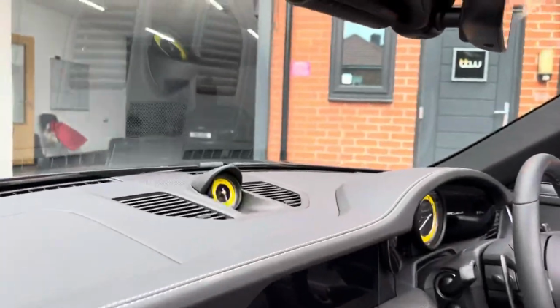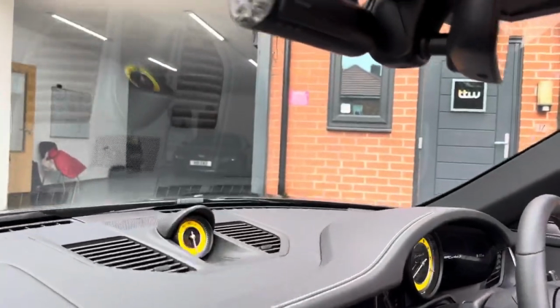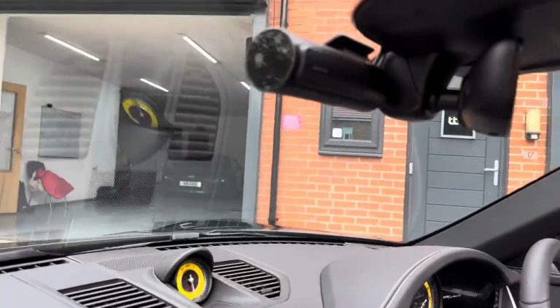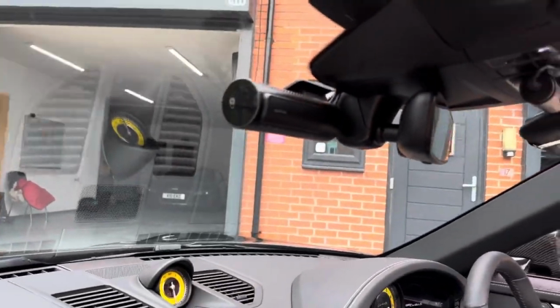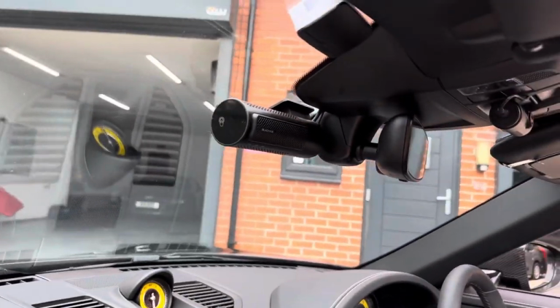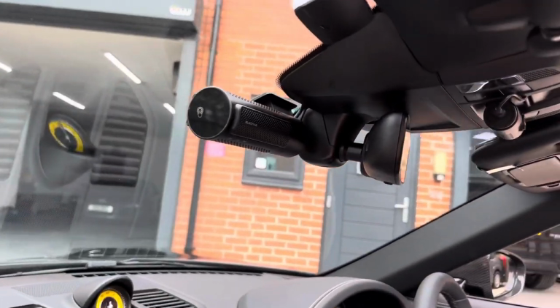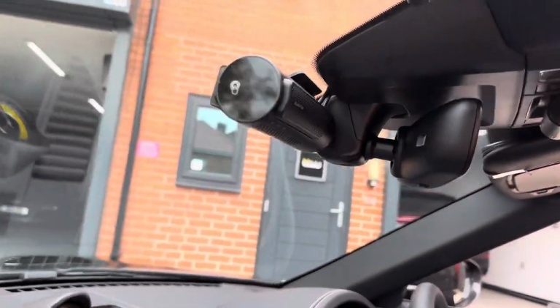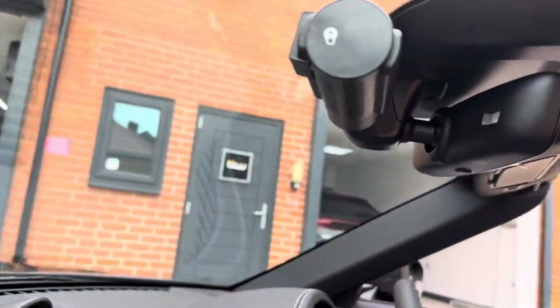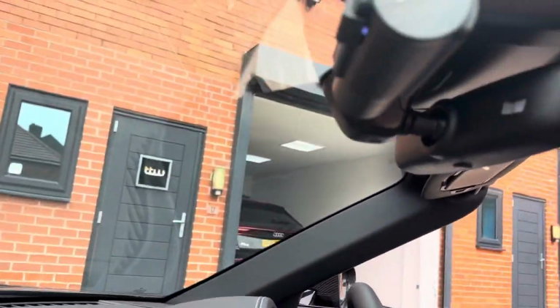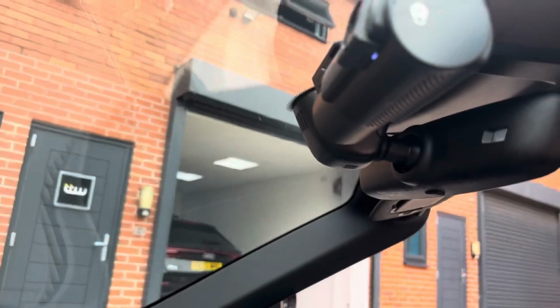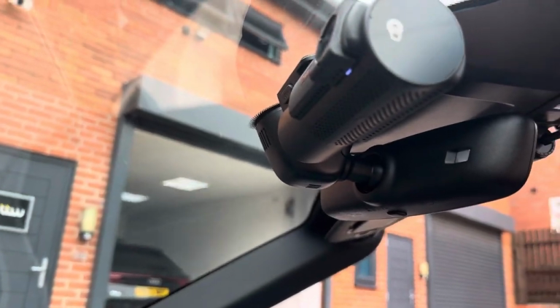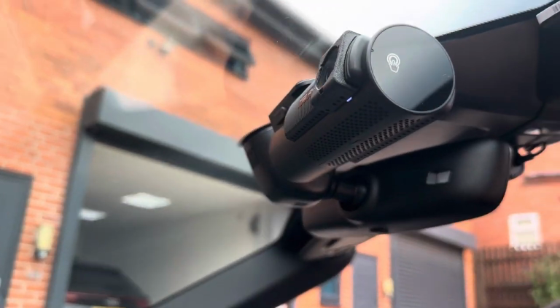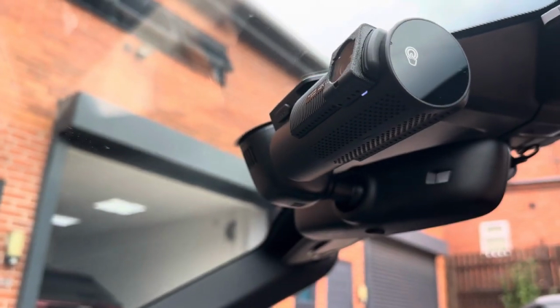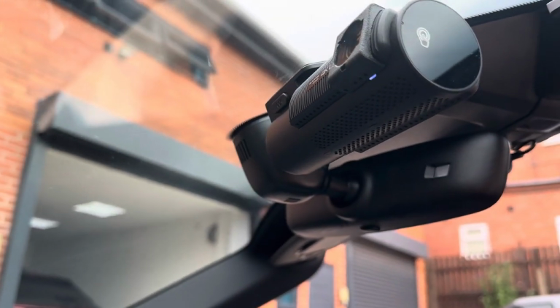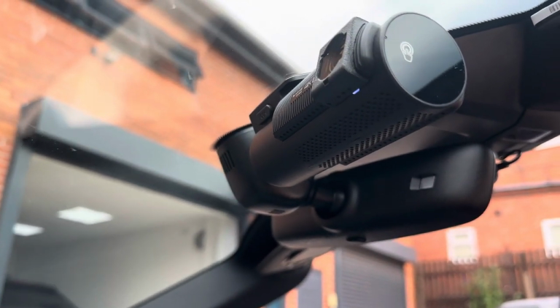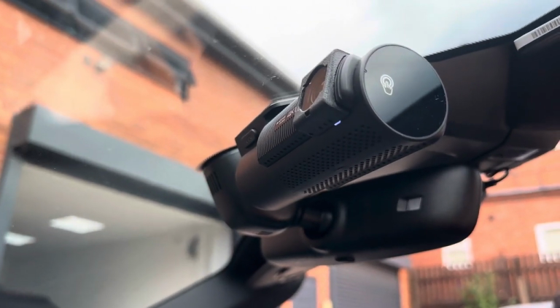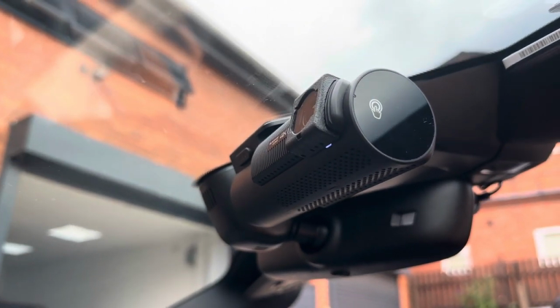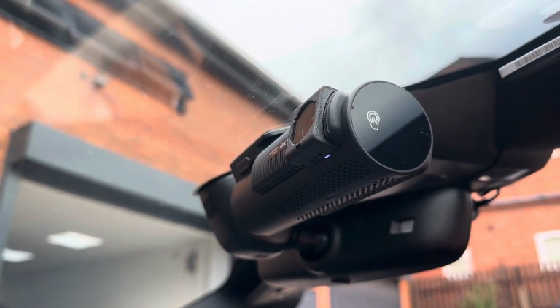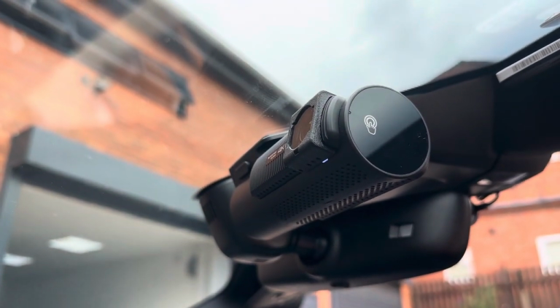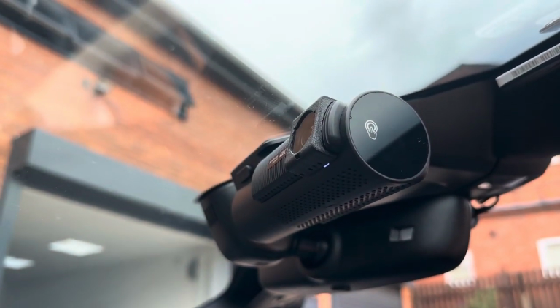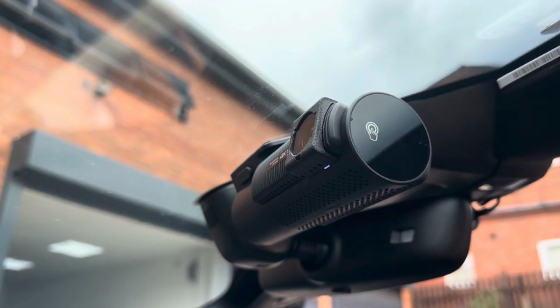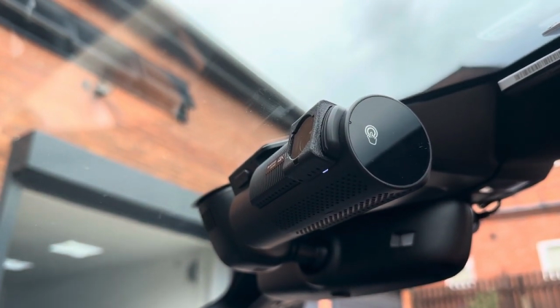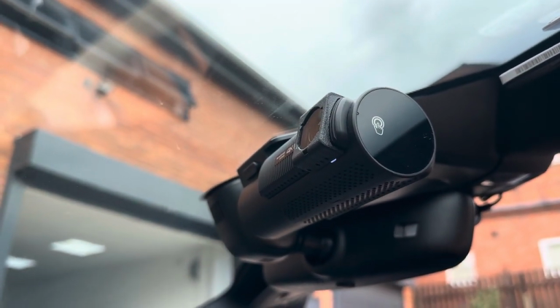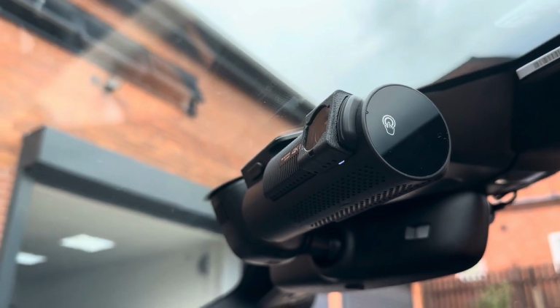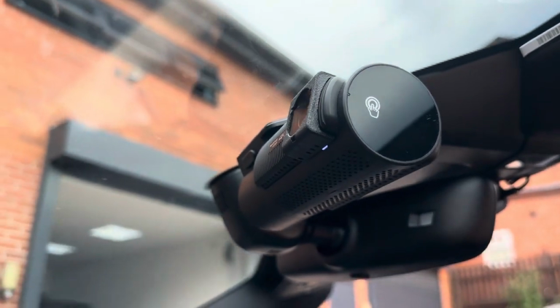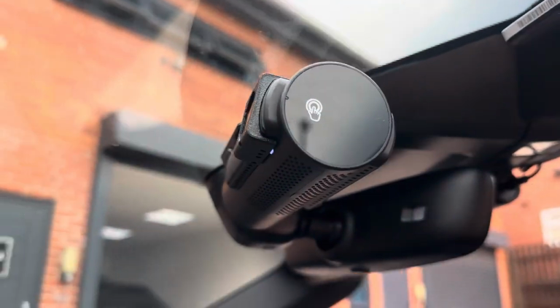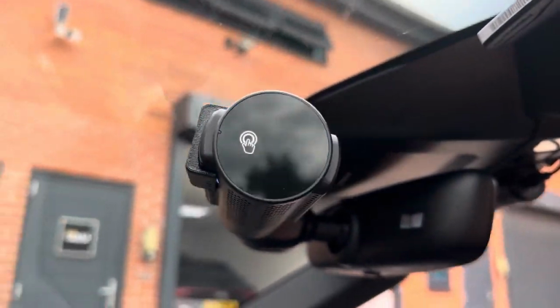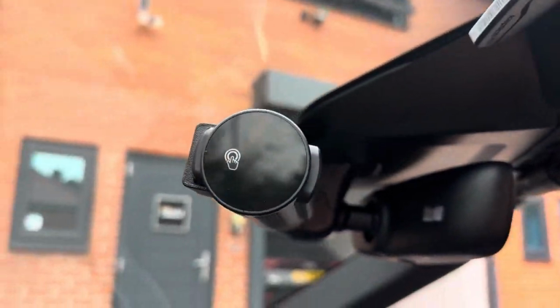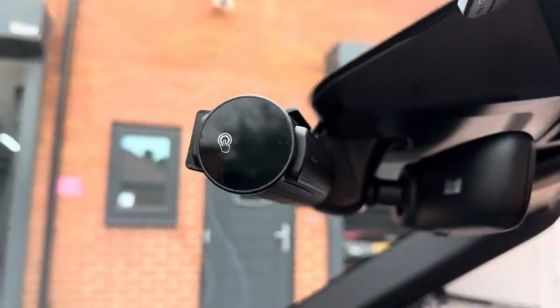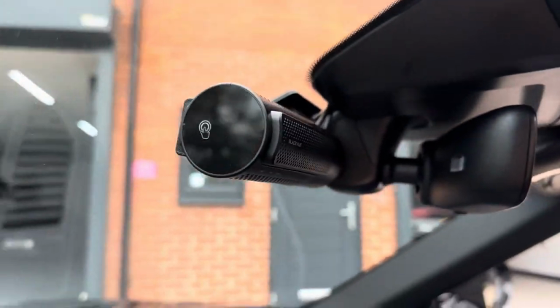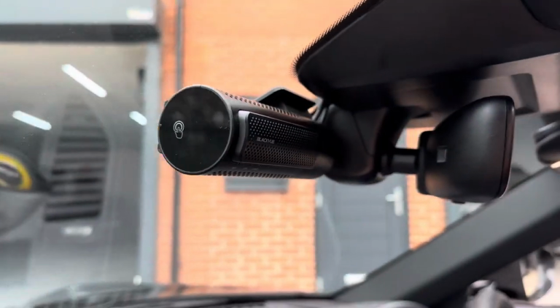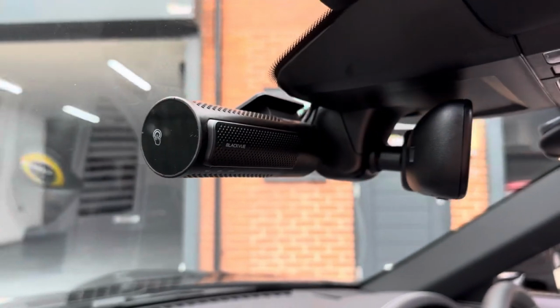We've got the main Blackview camera here with the CPL filter on it, which we at TTWE provide — that helps against any dash reflections.